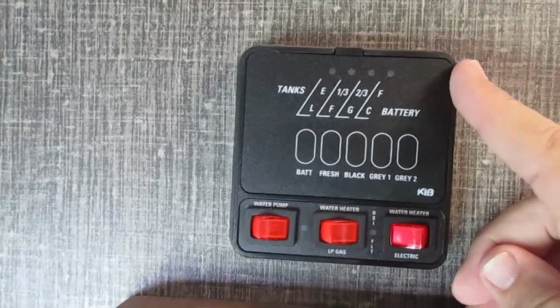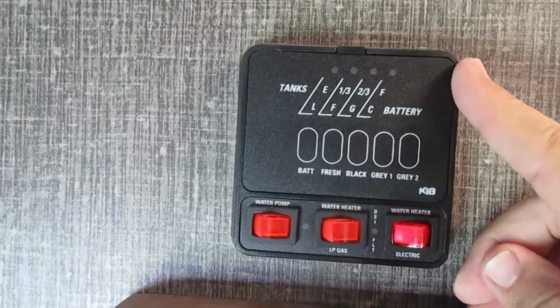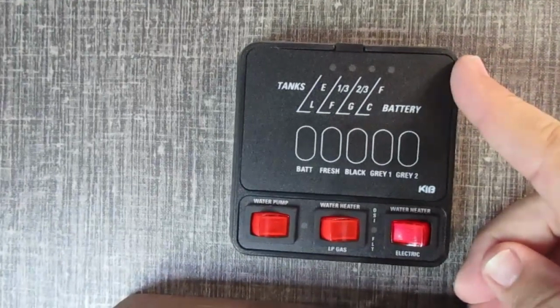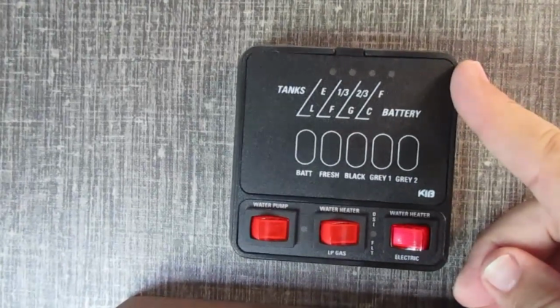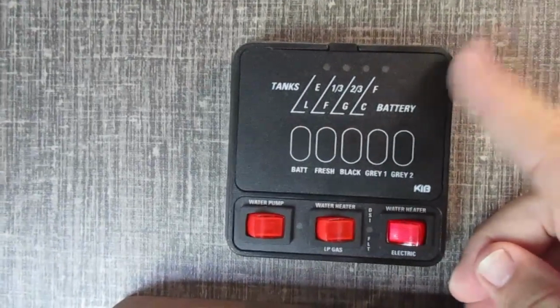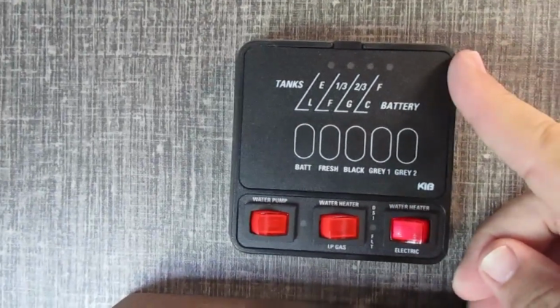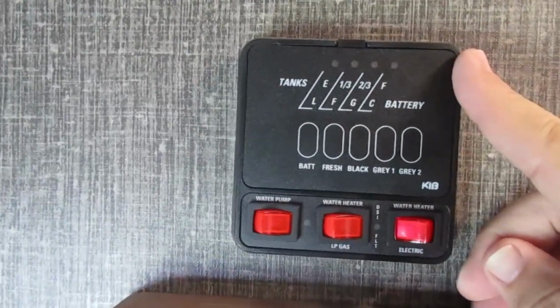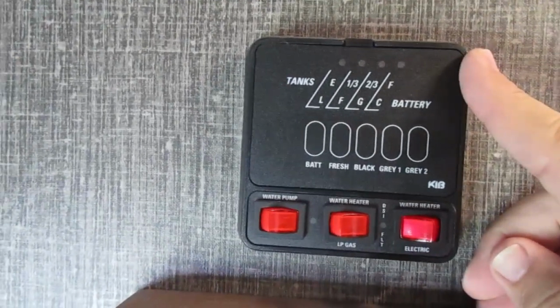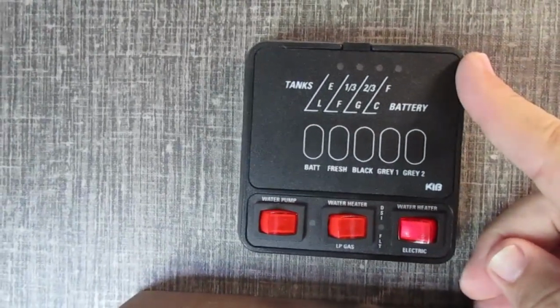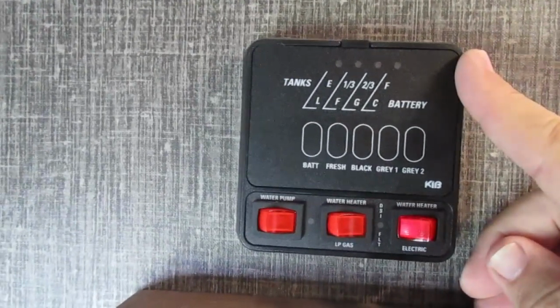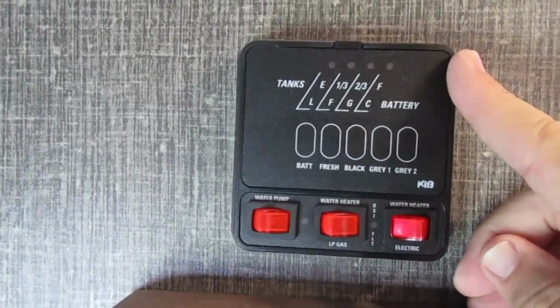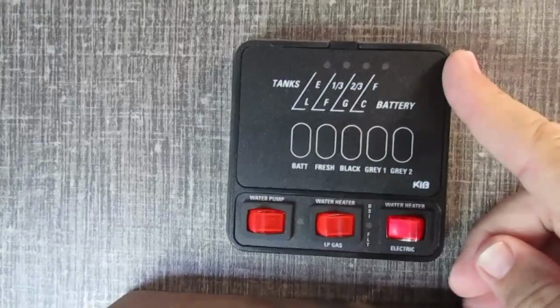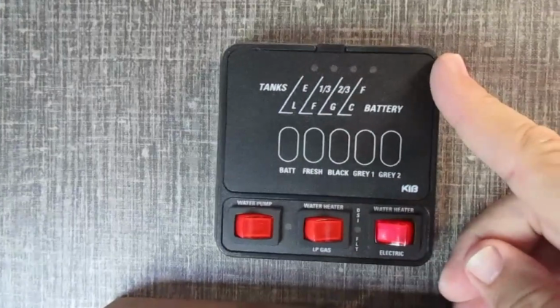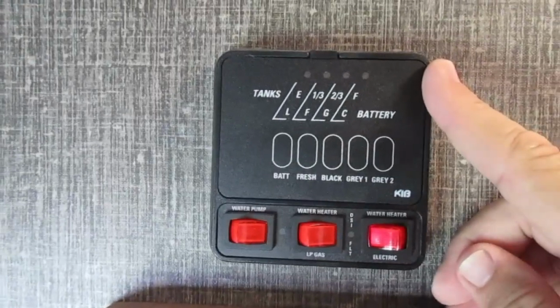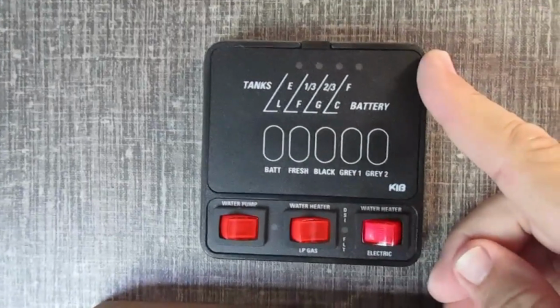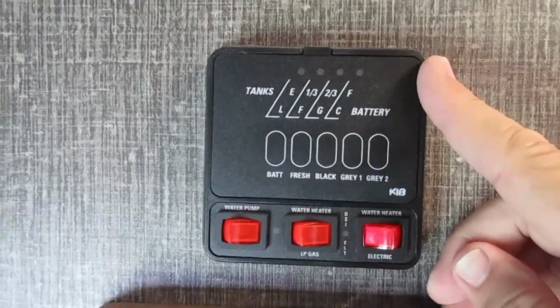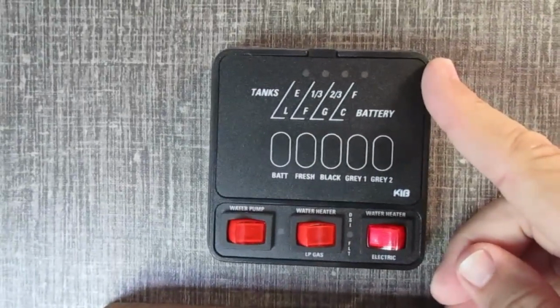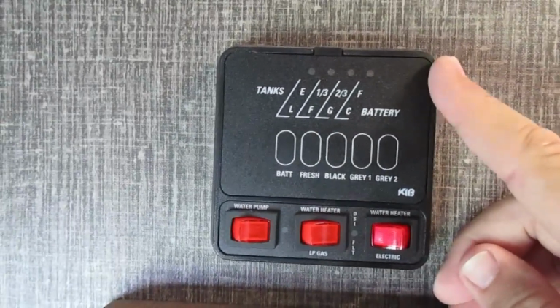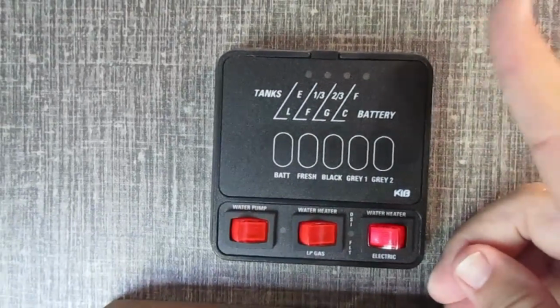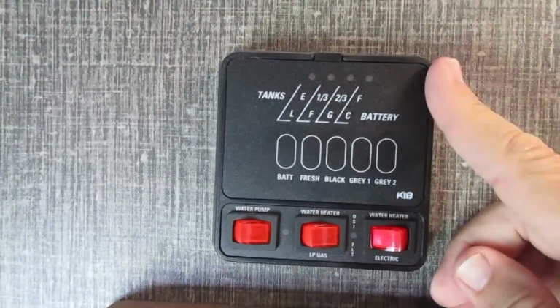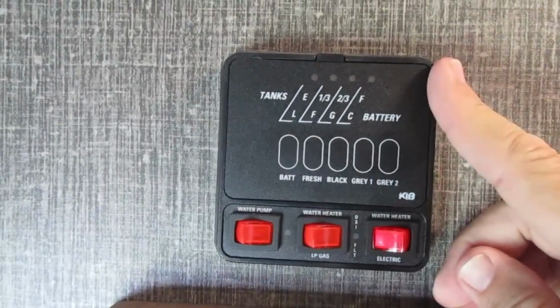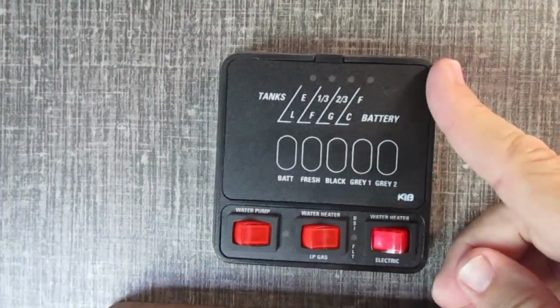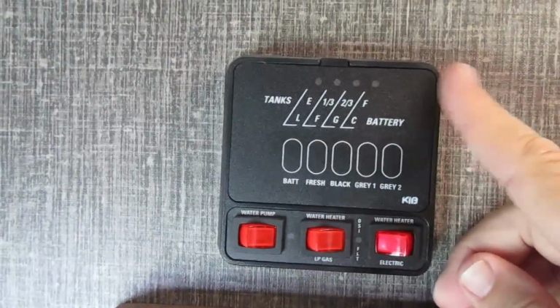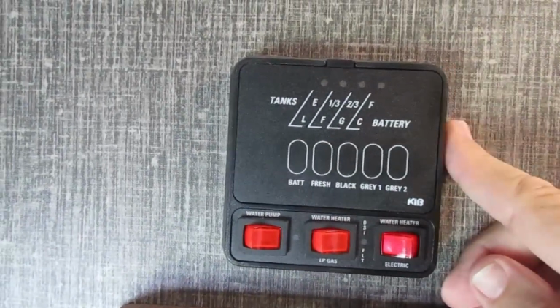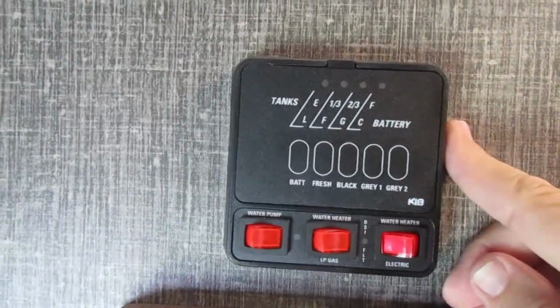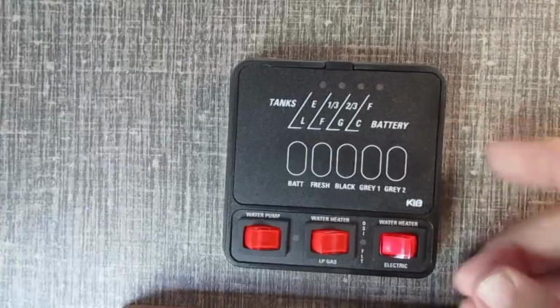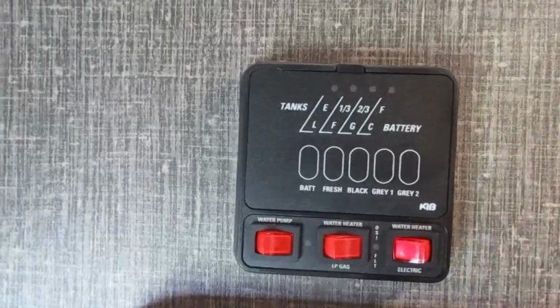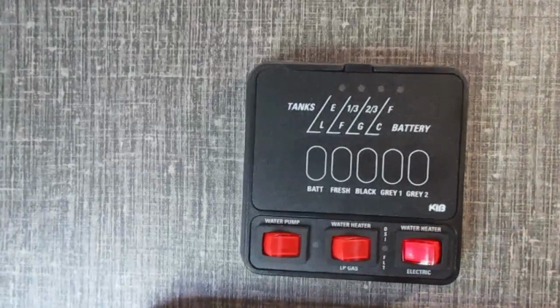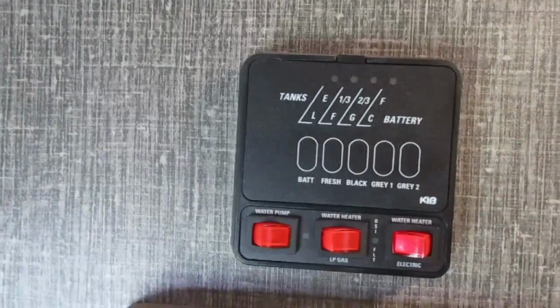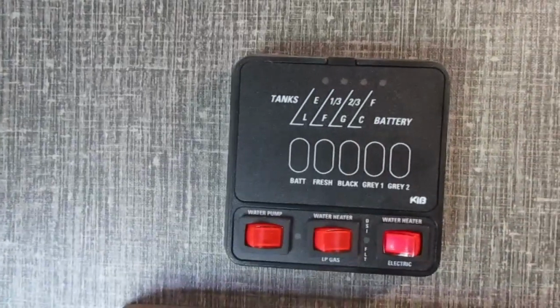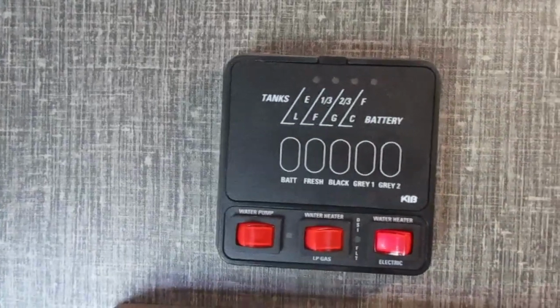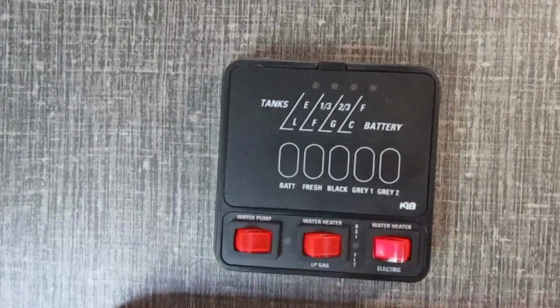The calendar is a great way and looking for the black tank burp is another great way. I've shown you my calendar and my sensors, so now I'm going to take you down and show you what the dreaded black tank burp looks like.